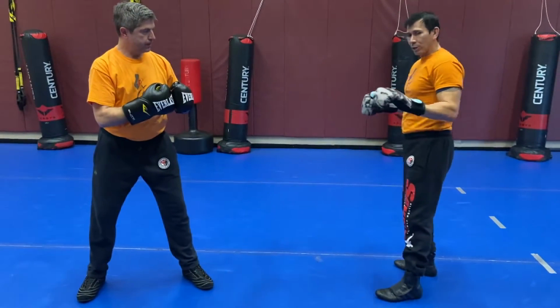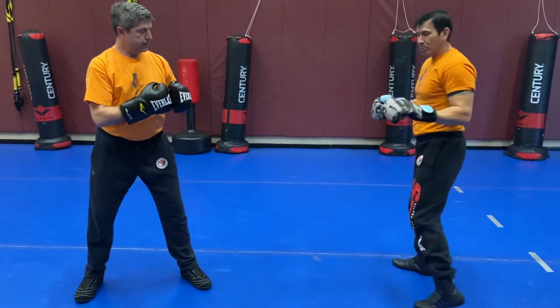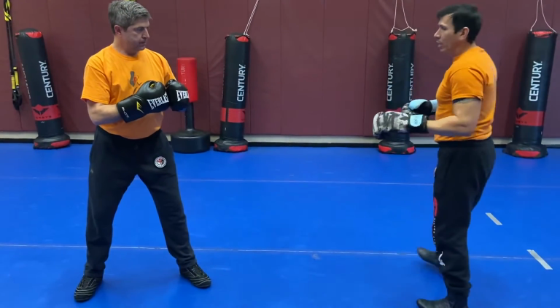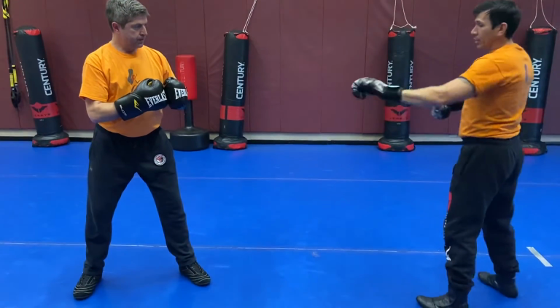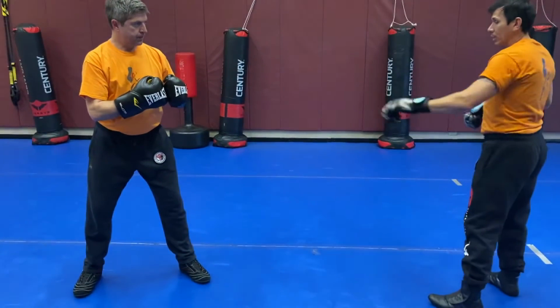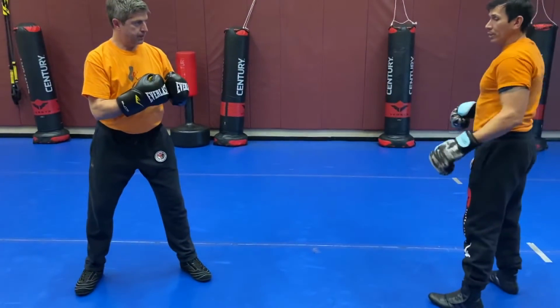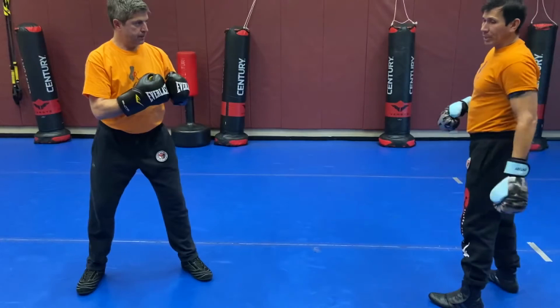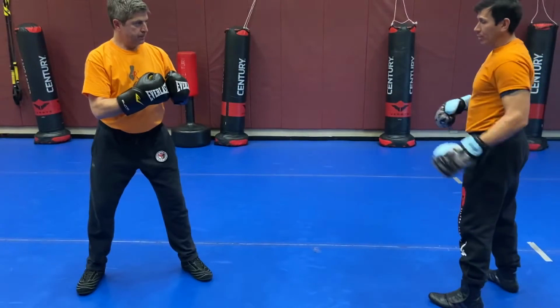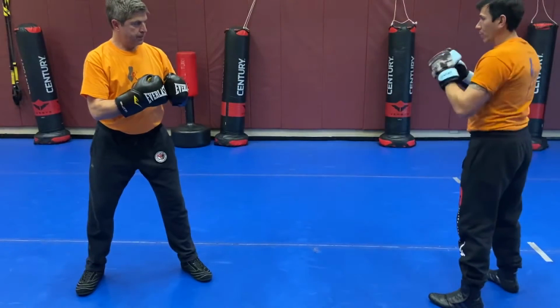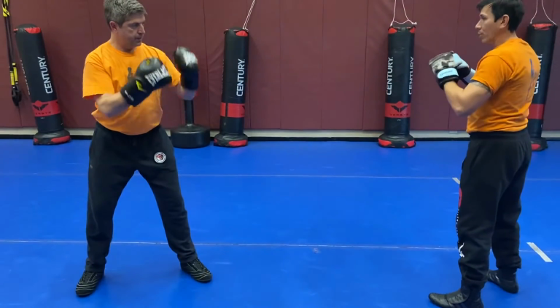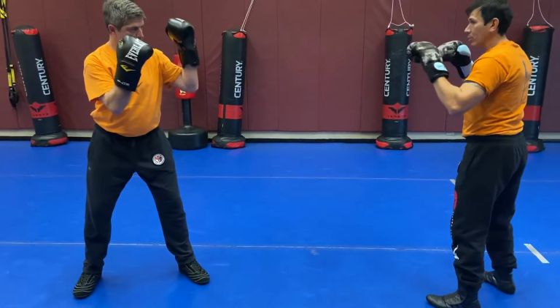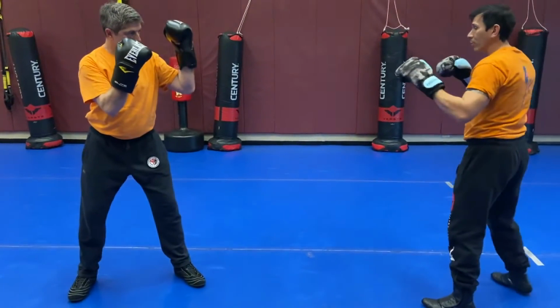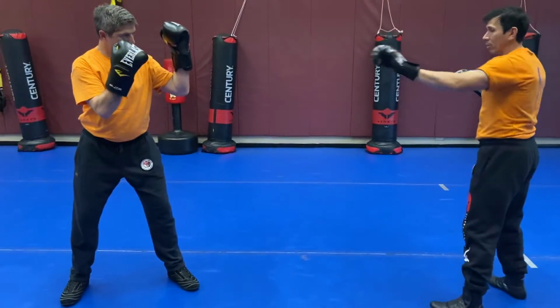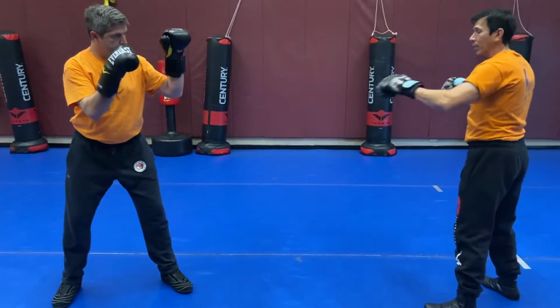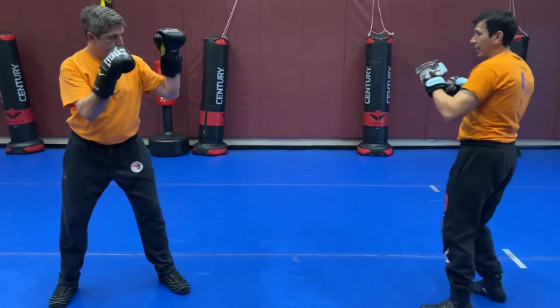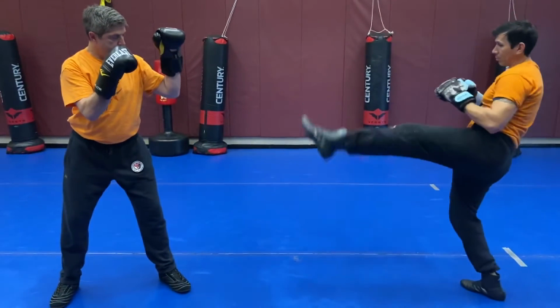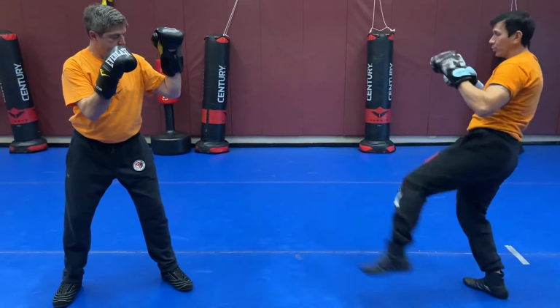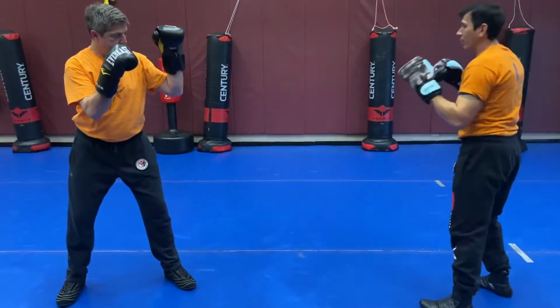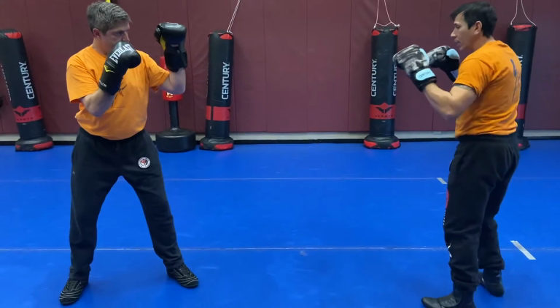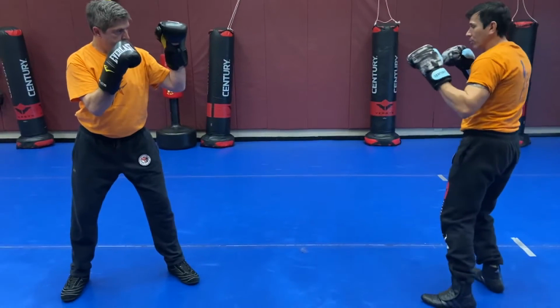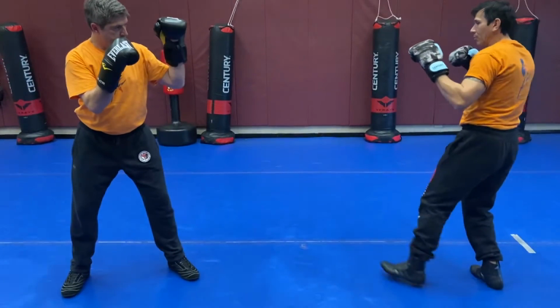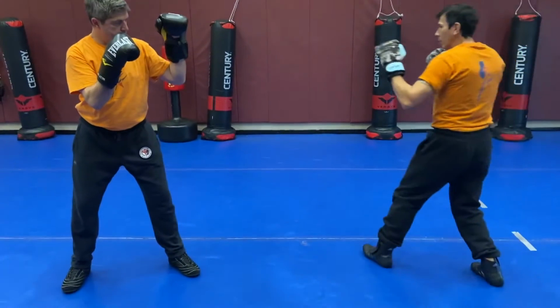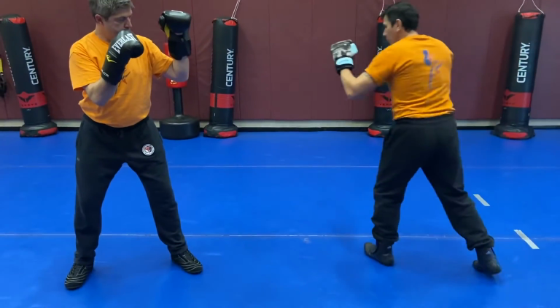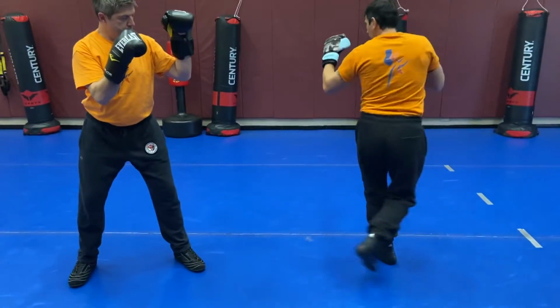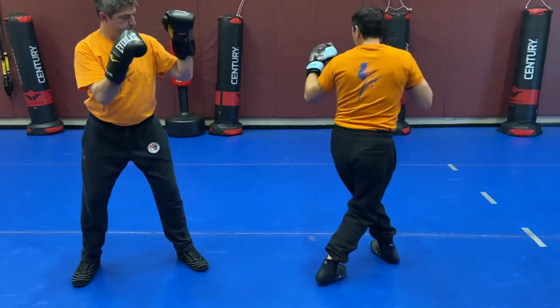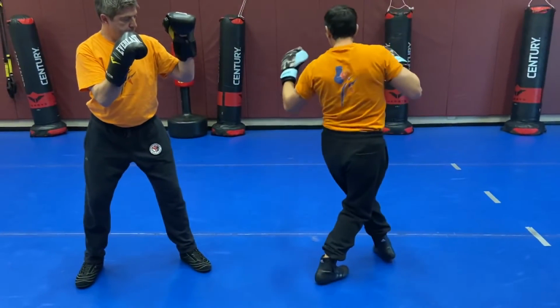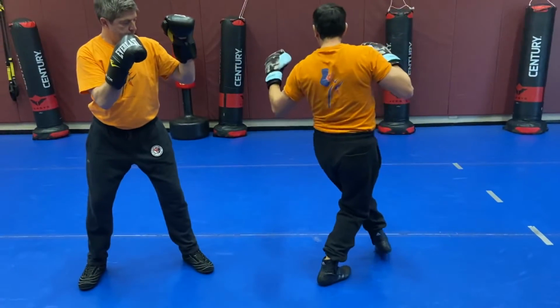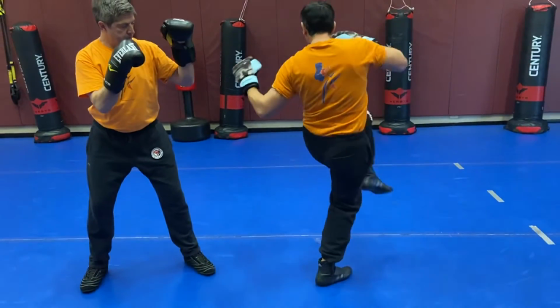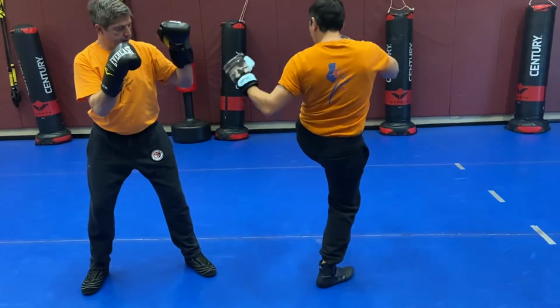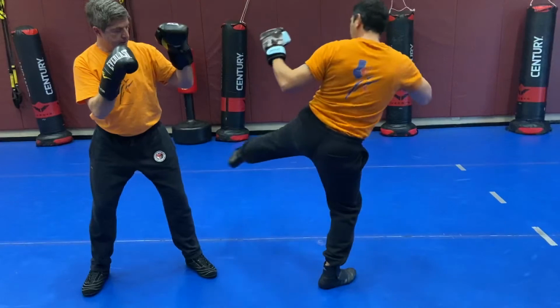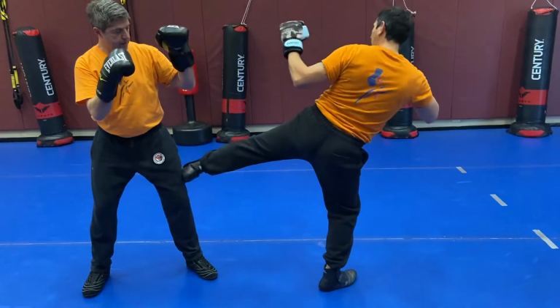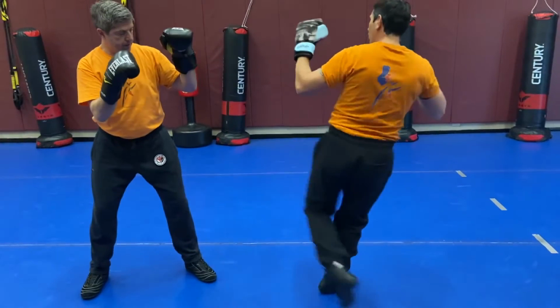So really slow motion. Derek's not going to move — he's going to let me attack his low line with my hook kick. I'm in outside range, I can't kick him, we're too far. I do a little step, I do a cross step, I lift my knee up high, and I attack the low line.